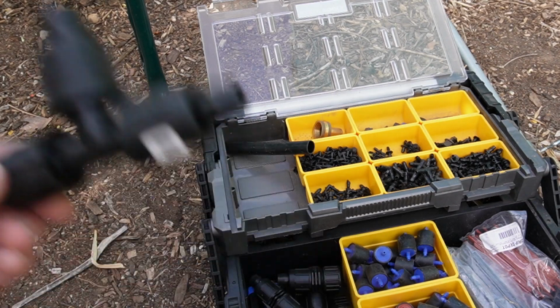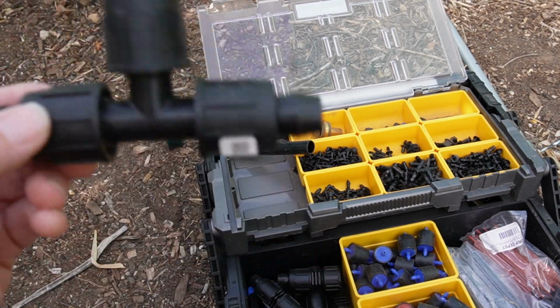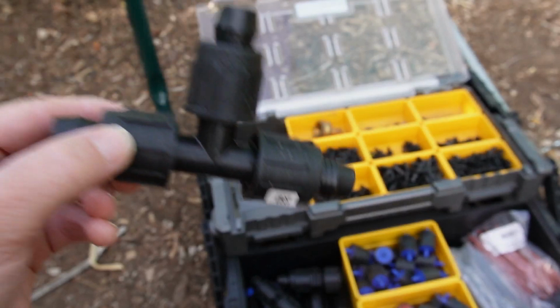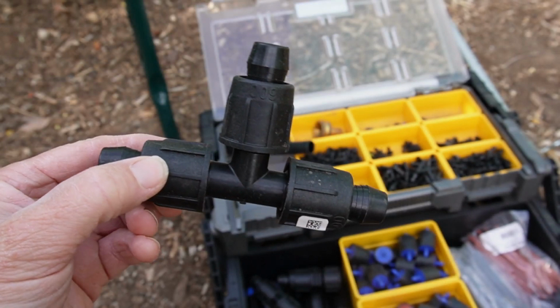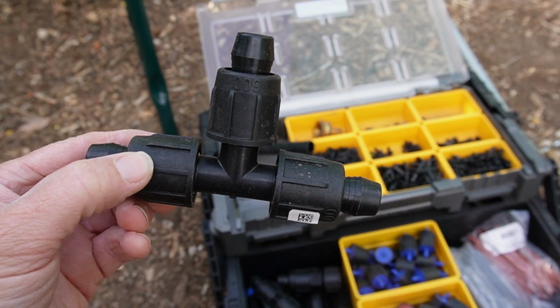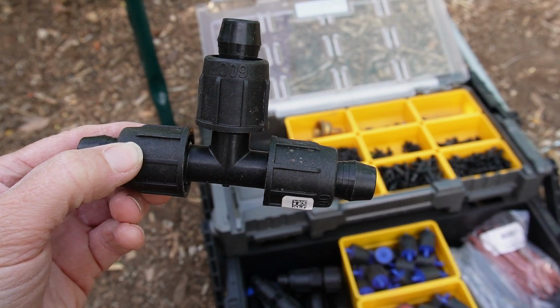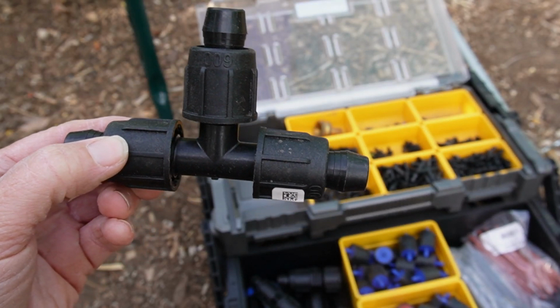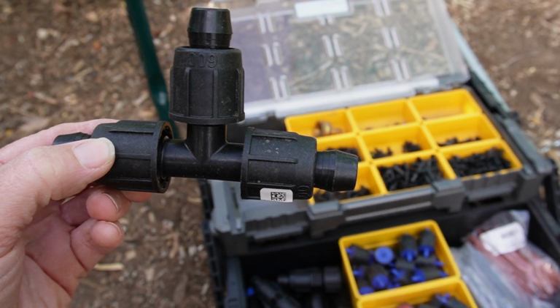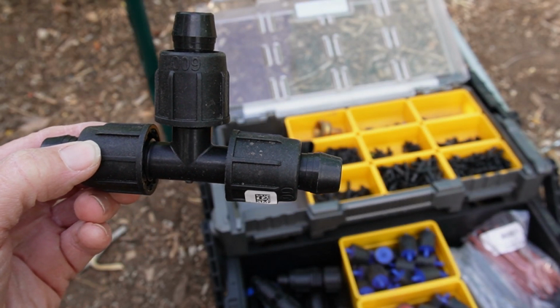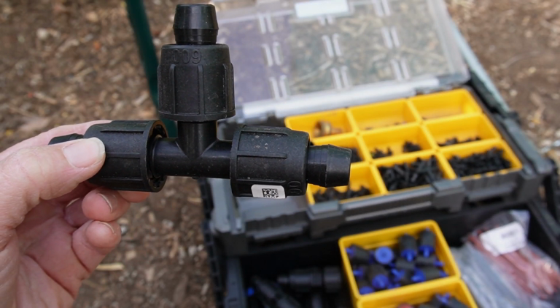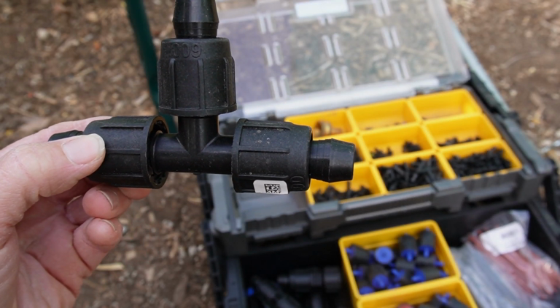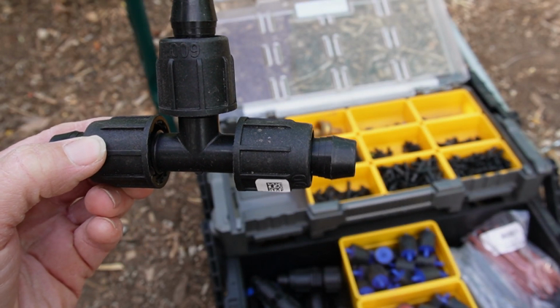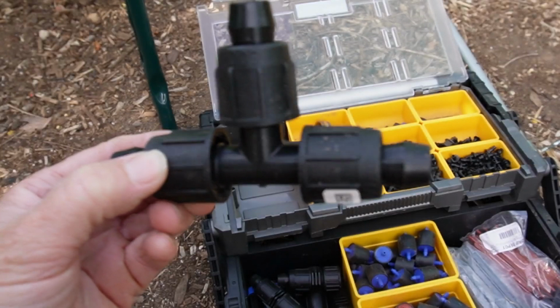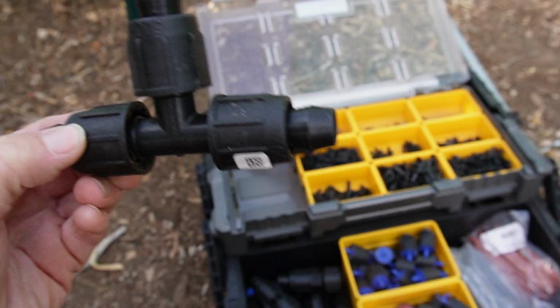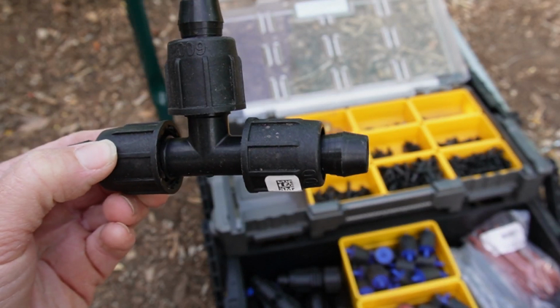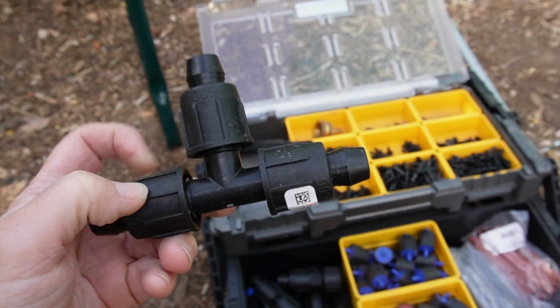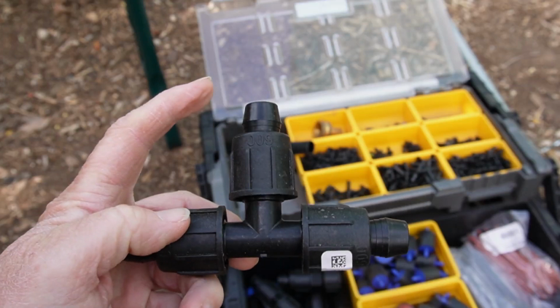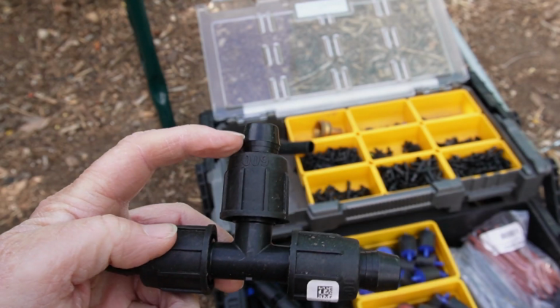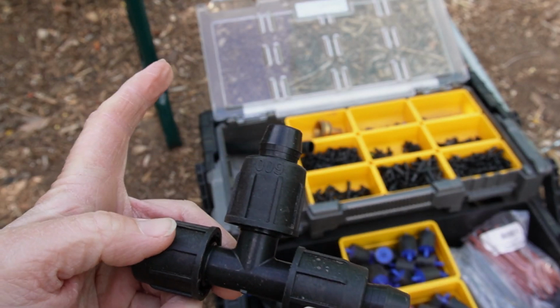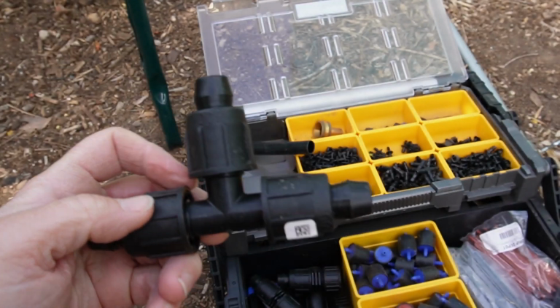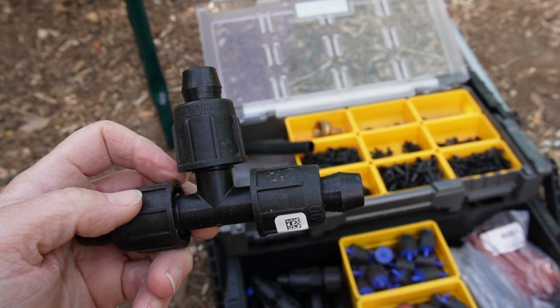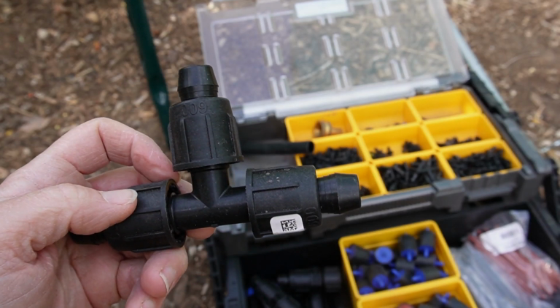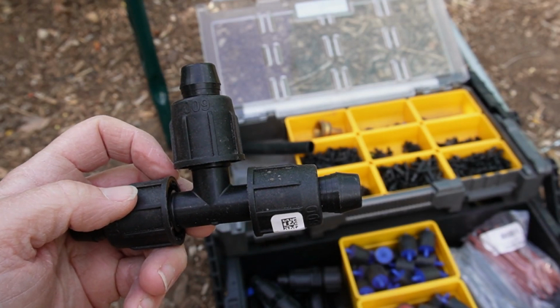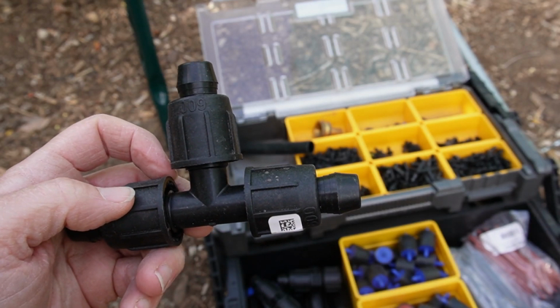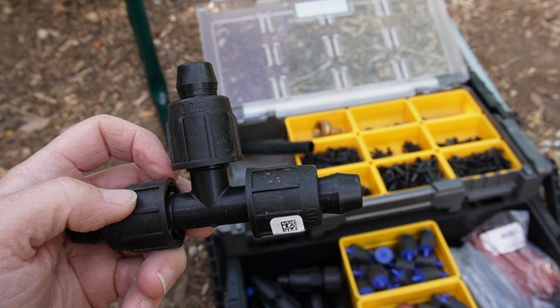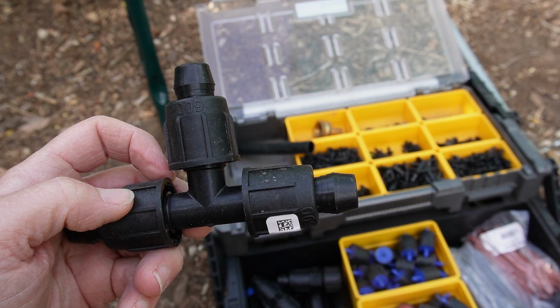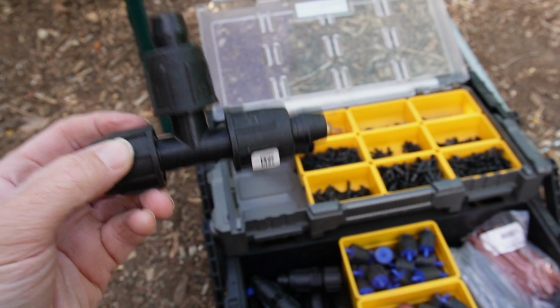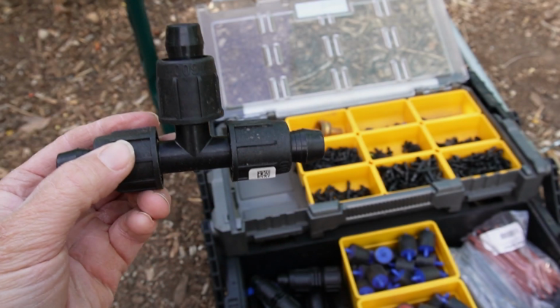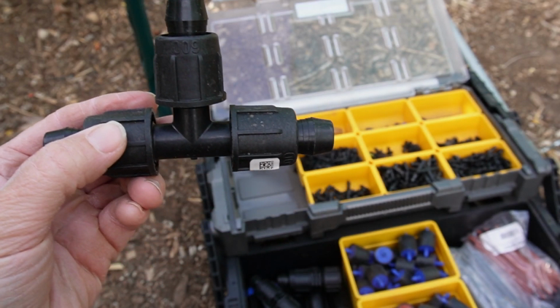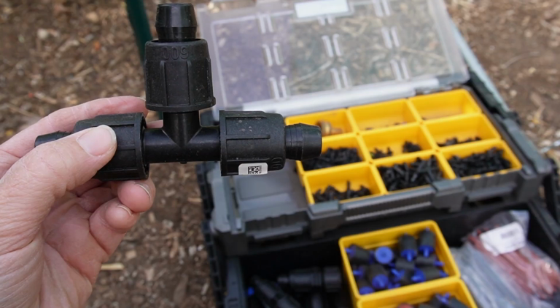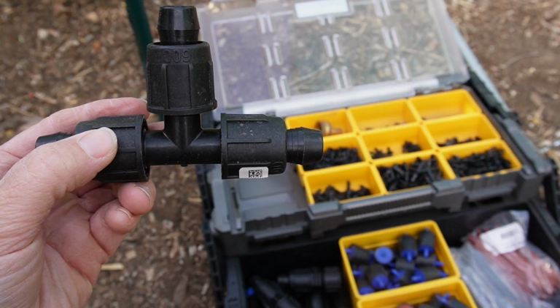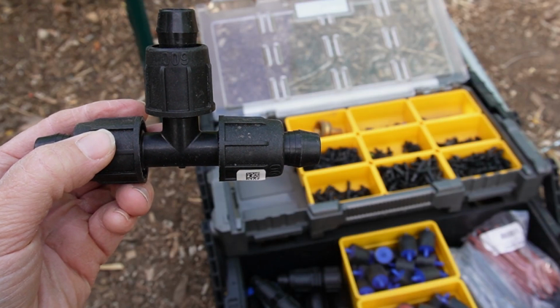They make these for tees as well. So if you need to tee off — you have a lateral line and you want to put a new line out to another set of trees — they have these tees. They work the same exact way.